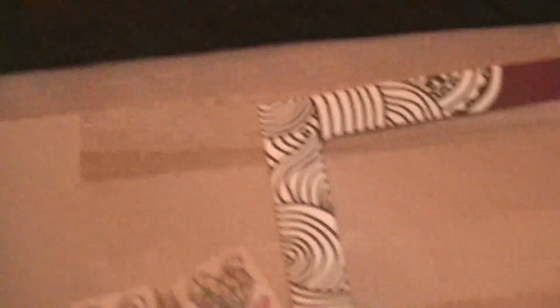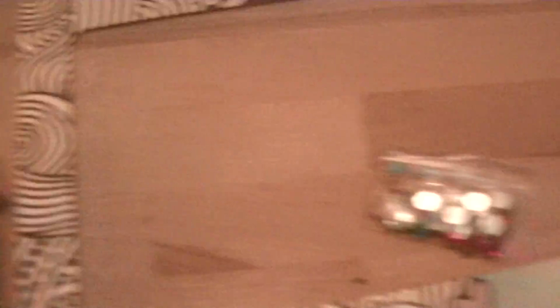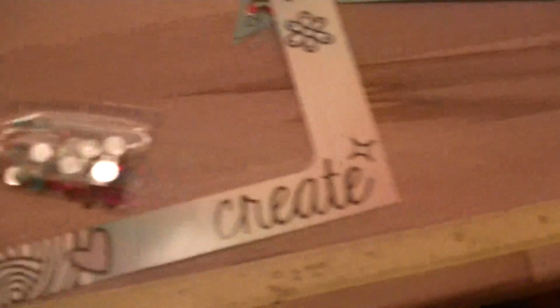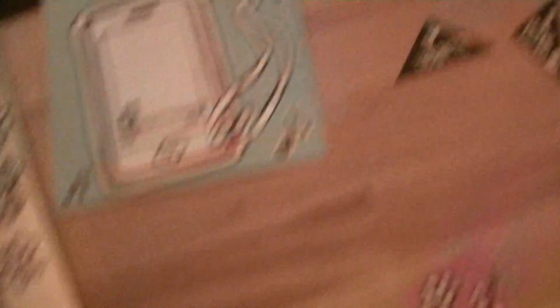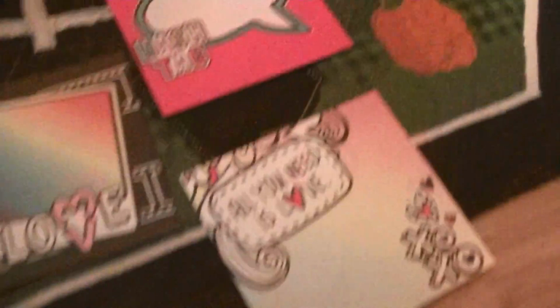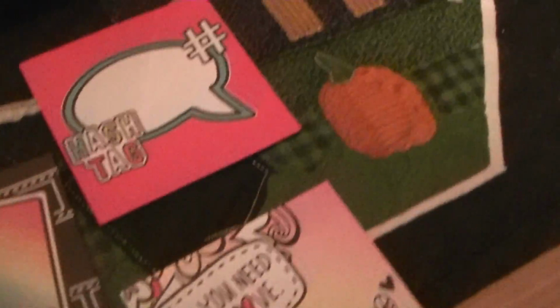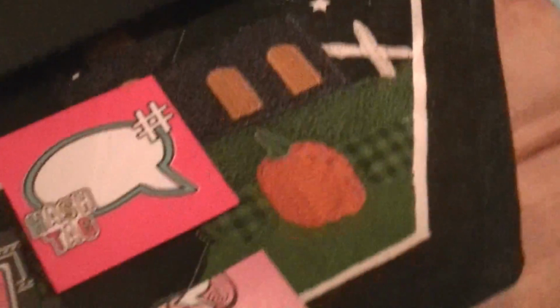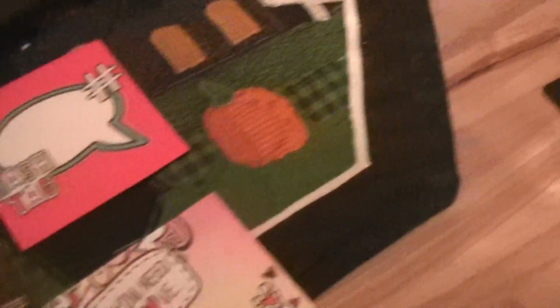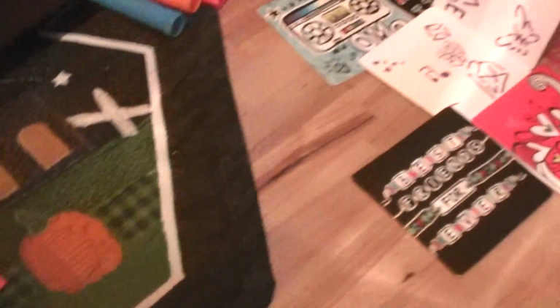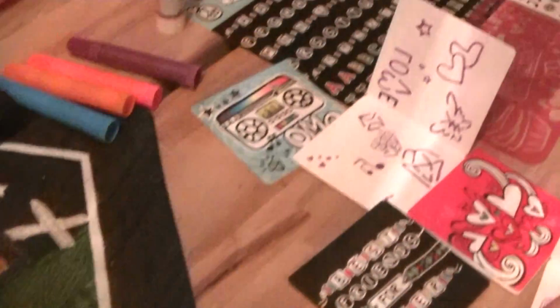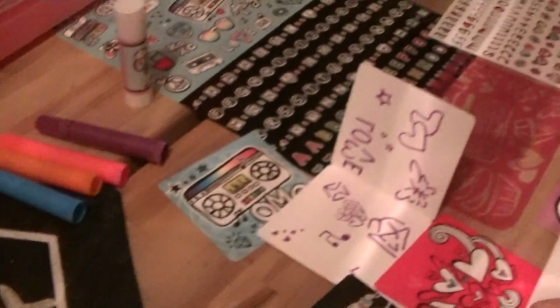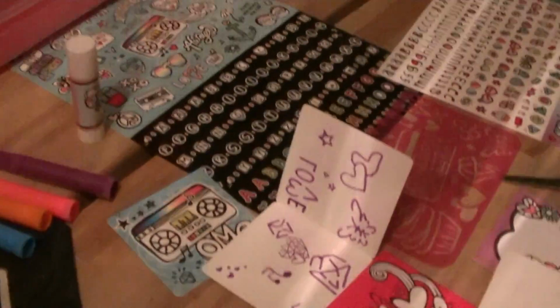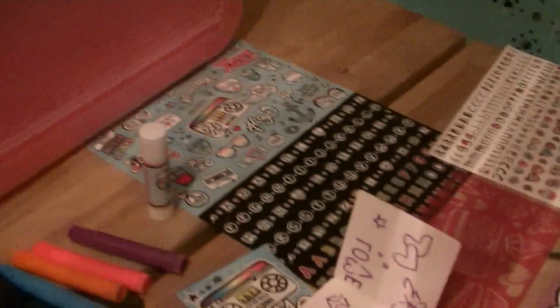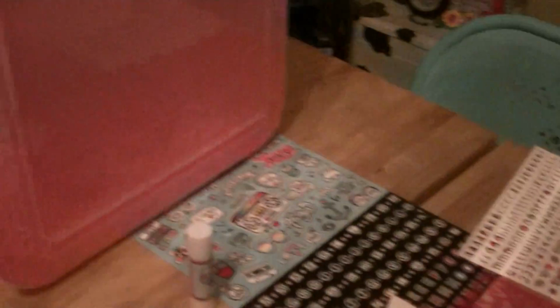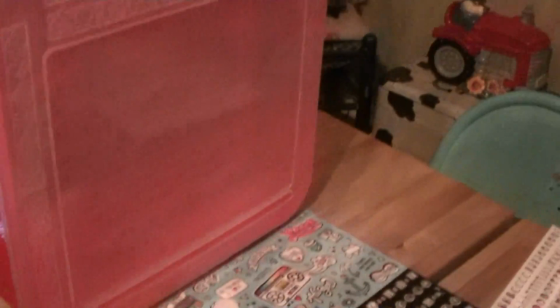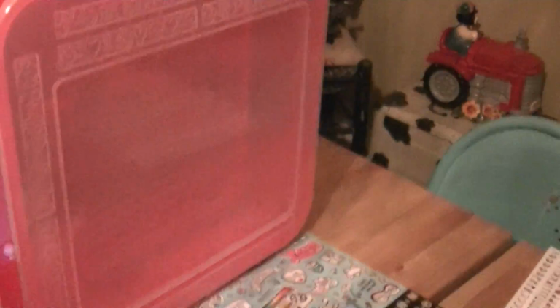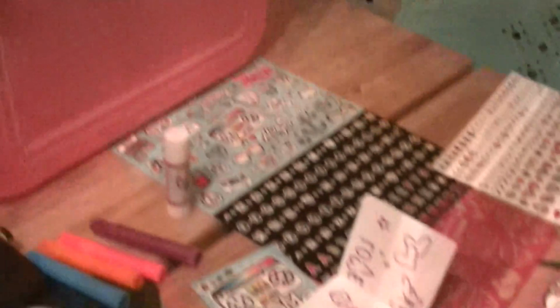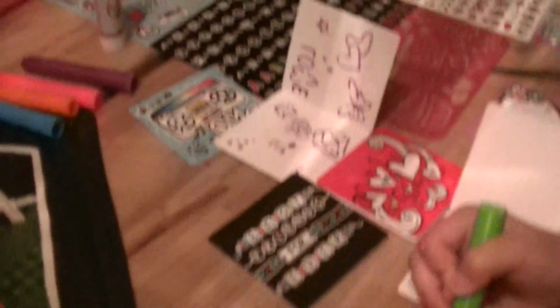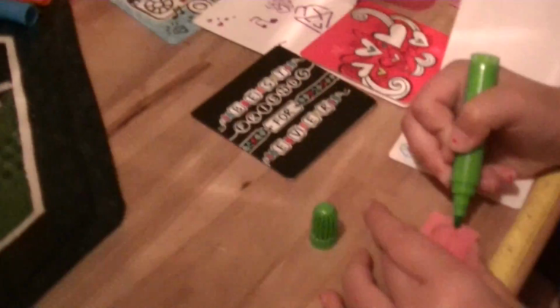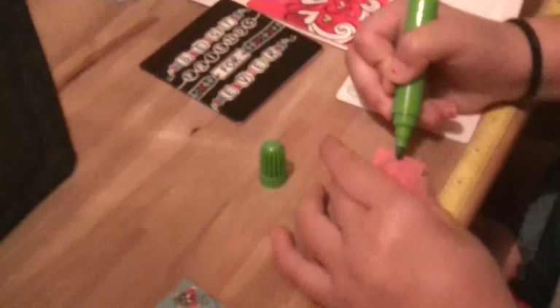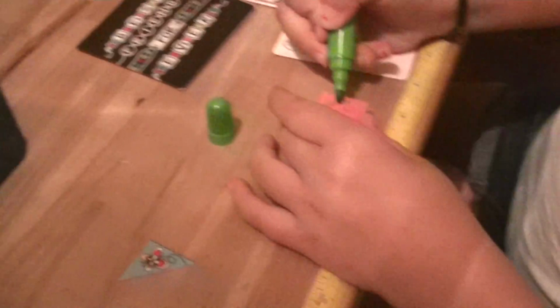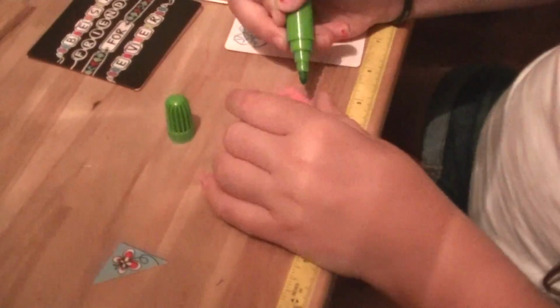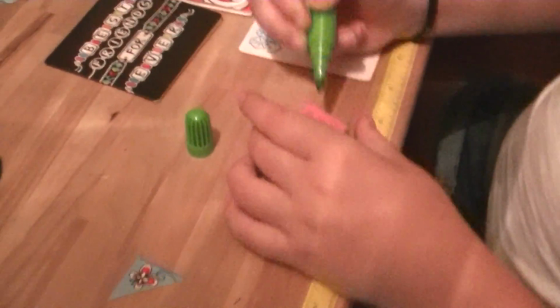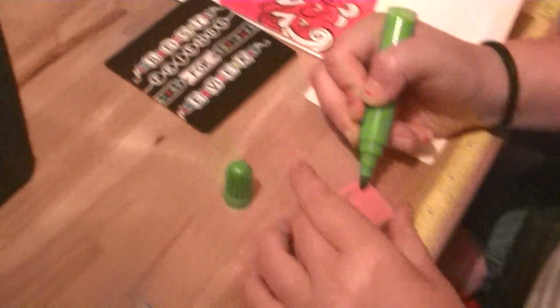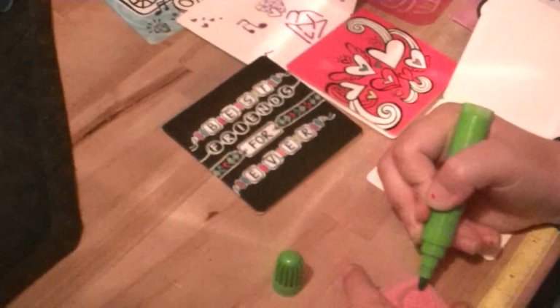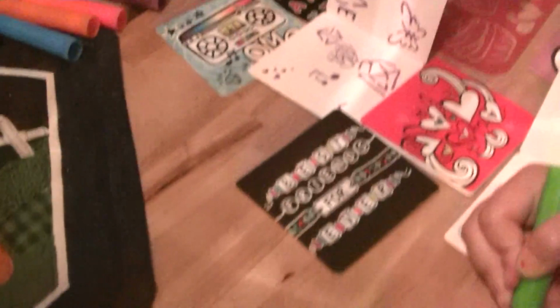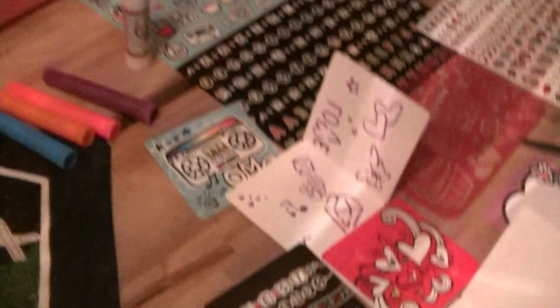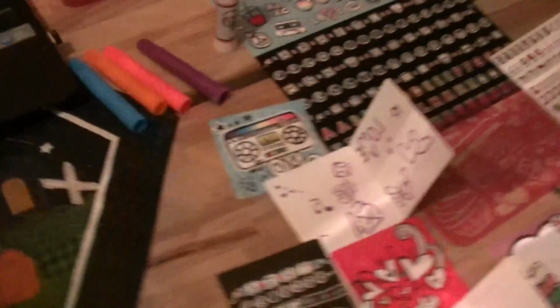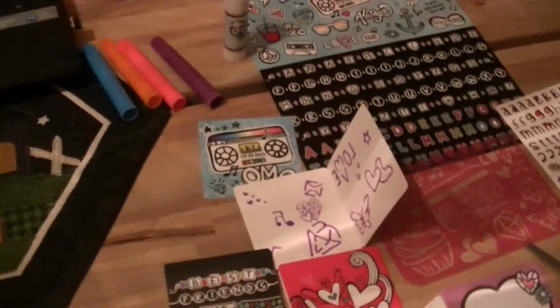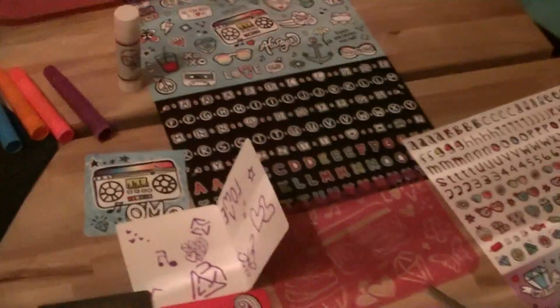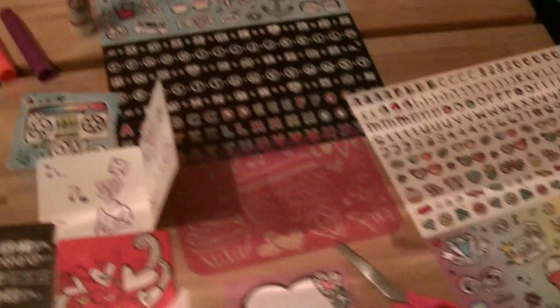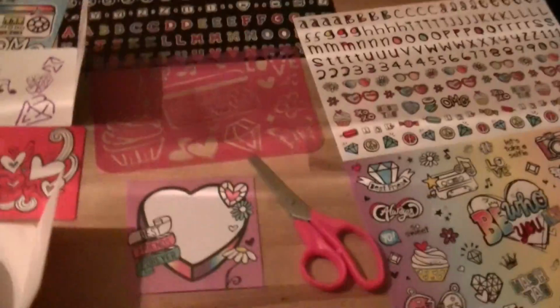How many stars would you give this? Five being the best and one the worst — what would you give this scrapbook? A five. A five? It's pretty awesome, isn't it? It's got a lot of neat things in here.